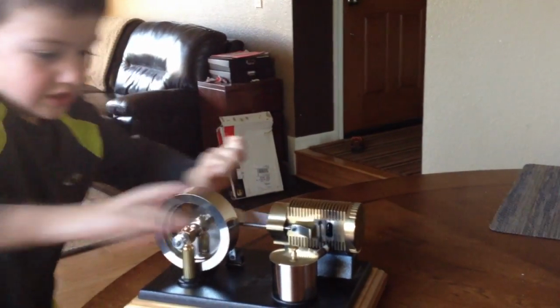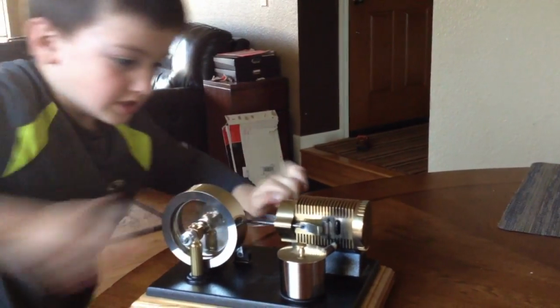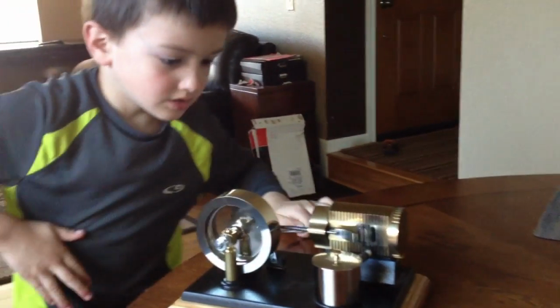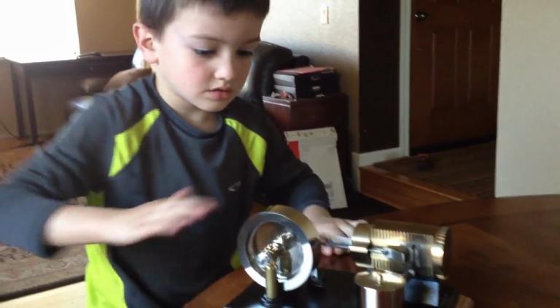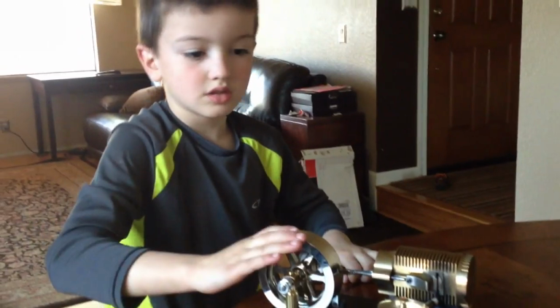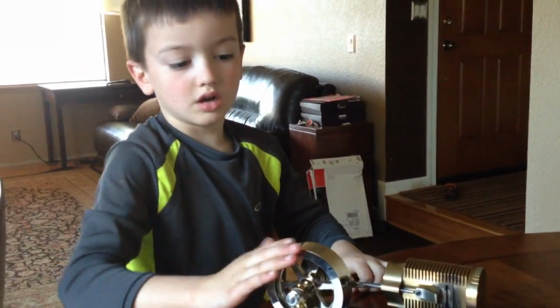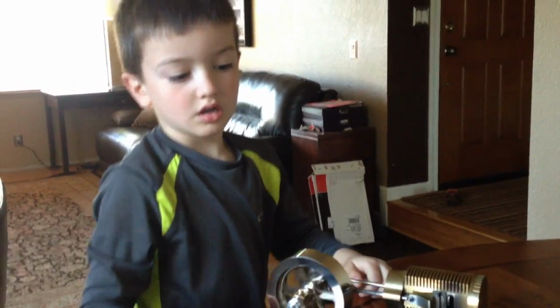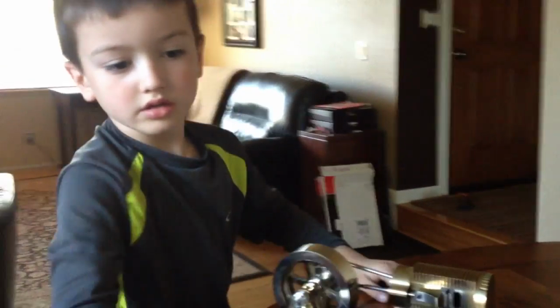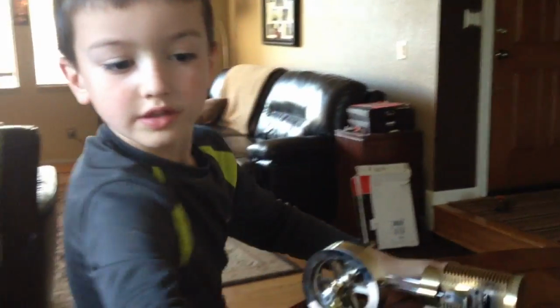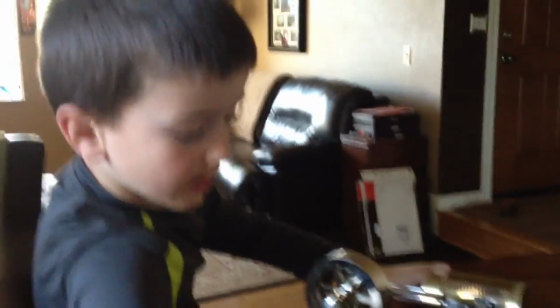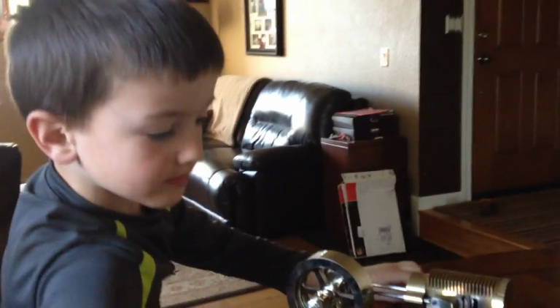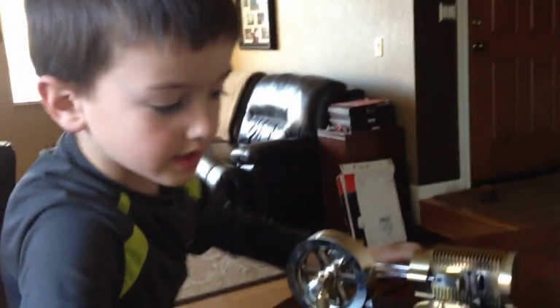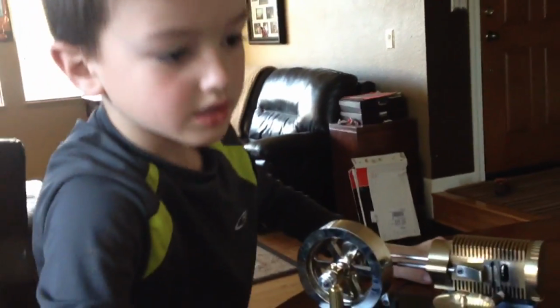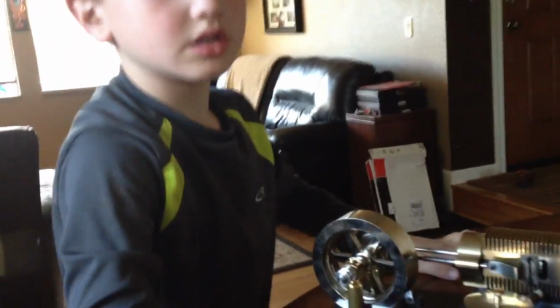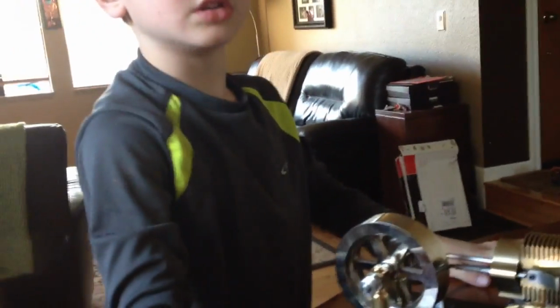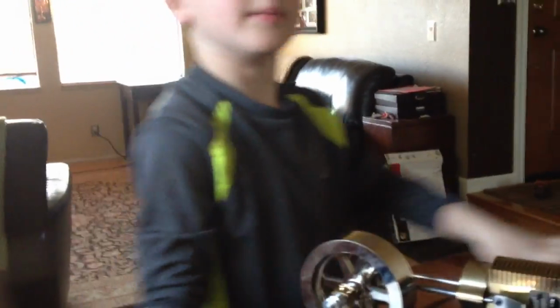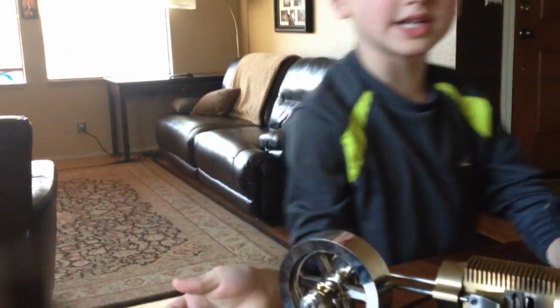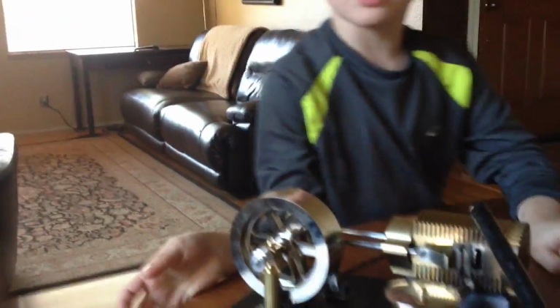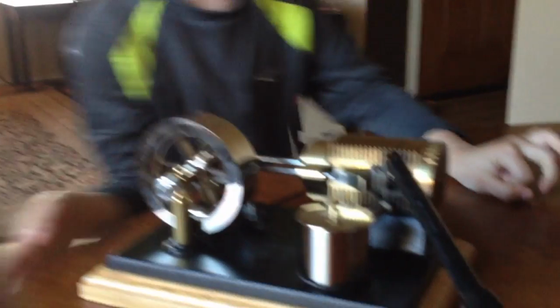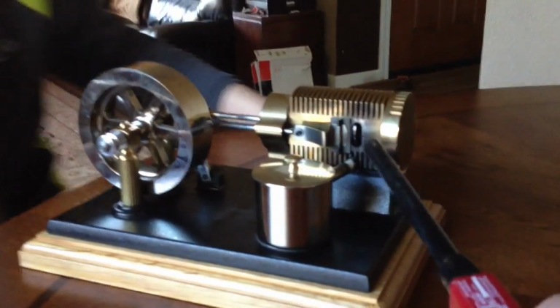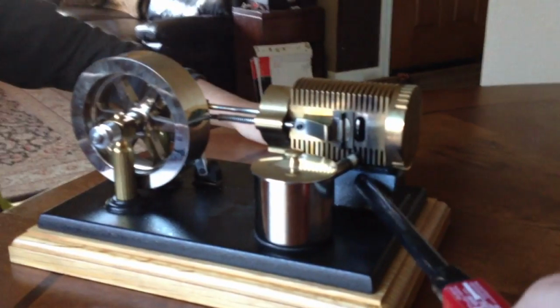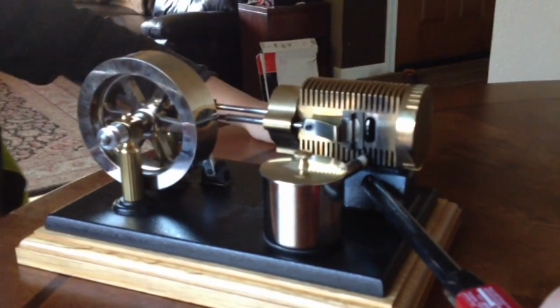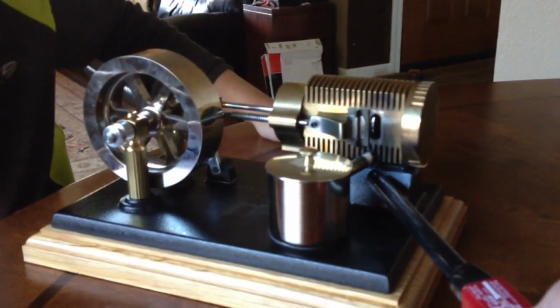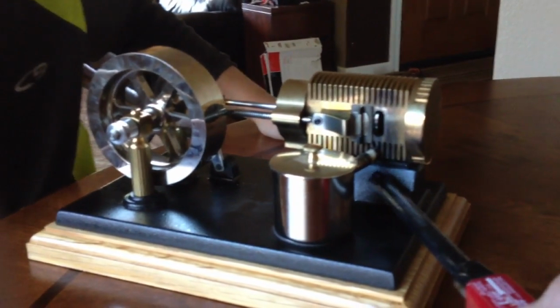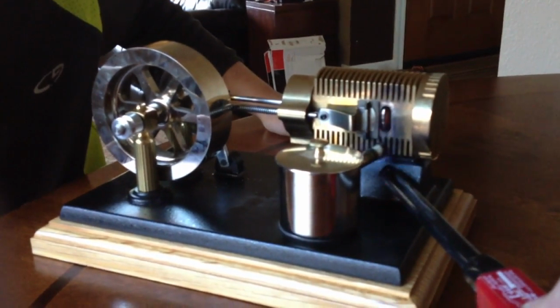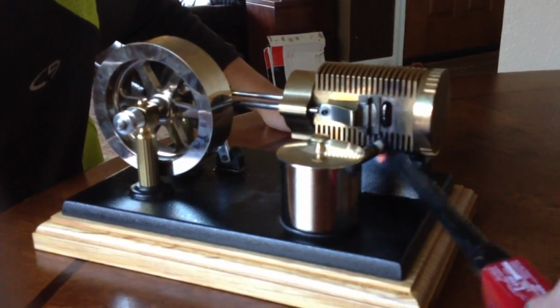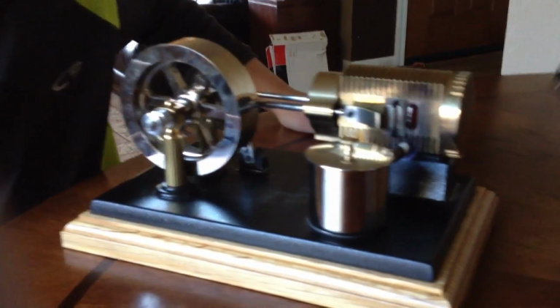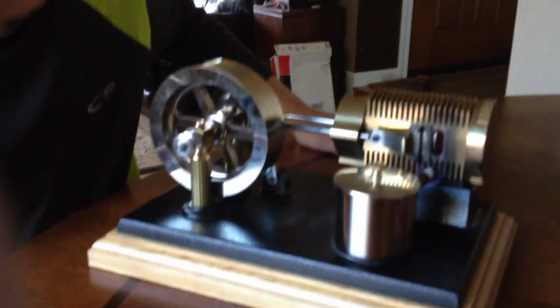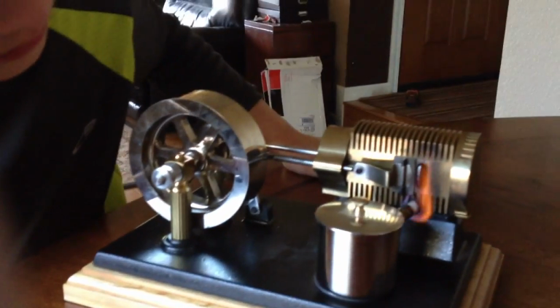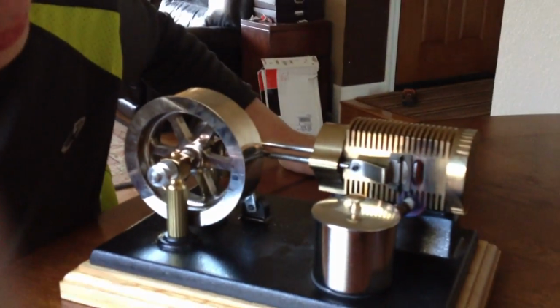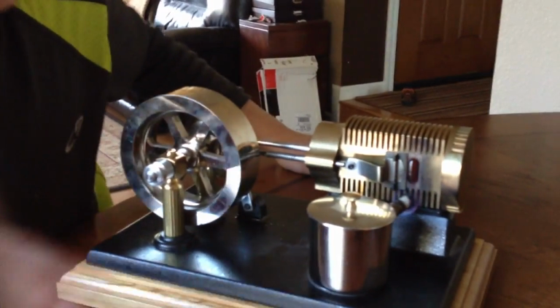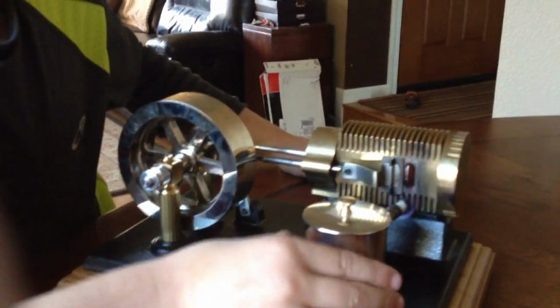So how do we start it up? Do this flame. So you want Daddy to start the flame? Do the biggest one. Right here? Yep. The flame is going. And then you do...